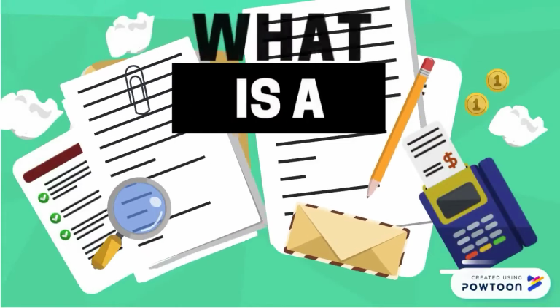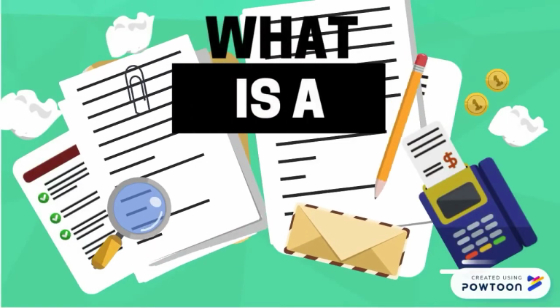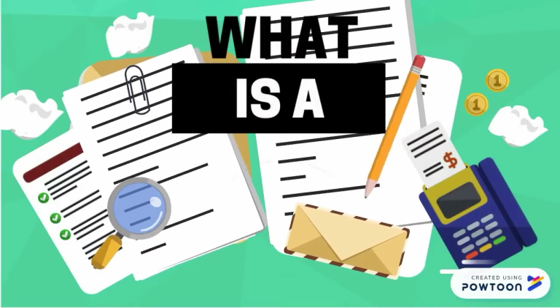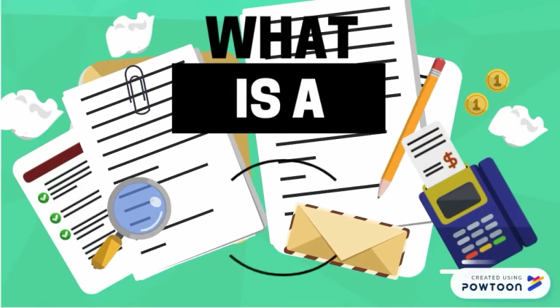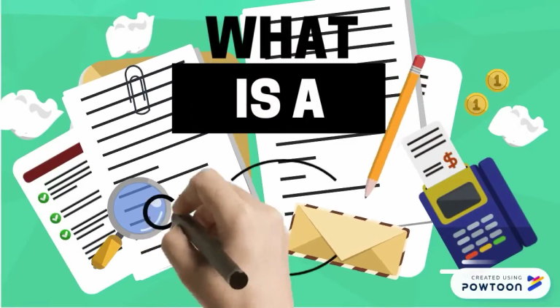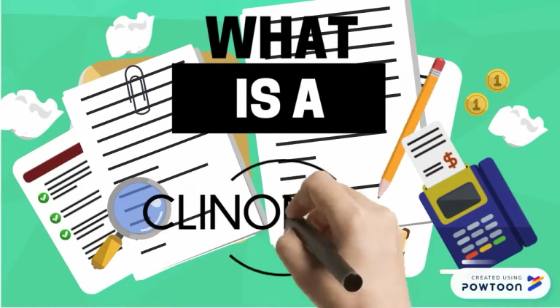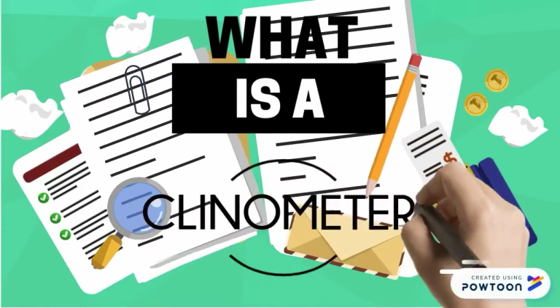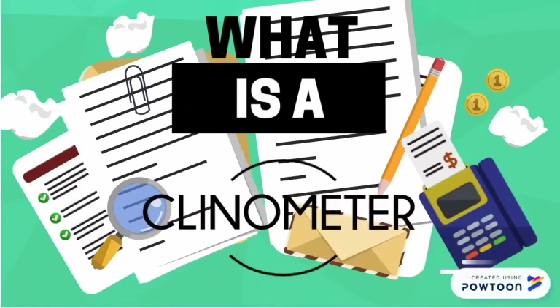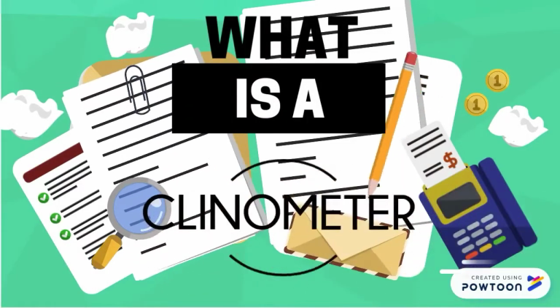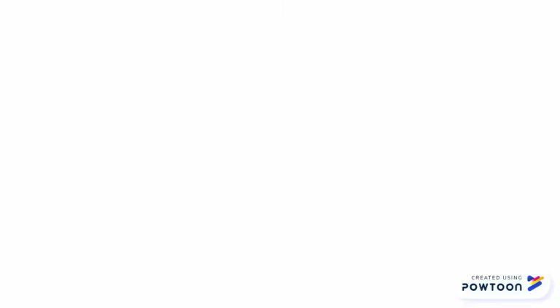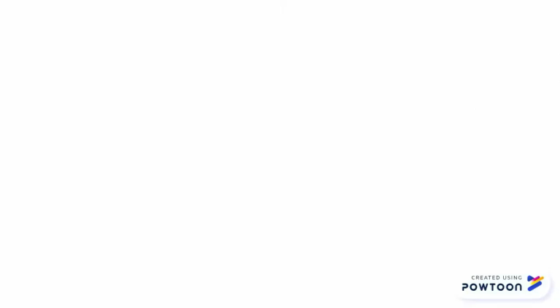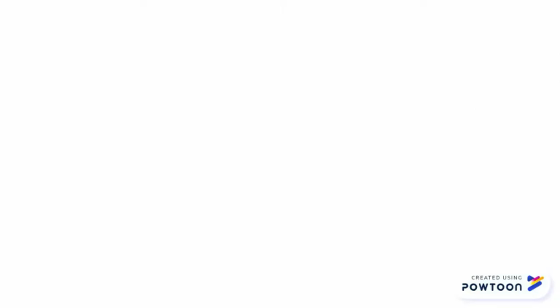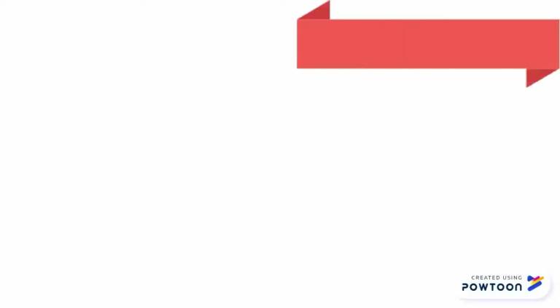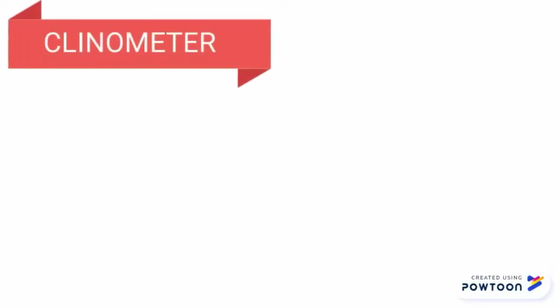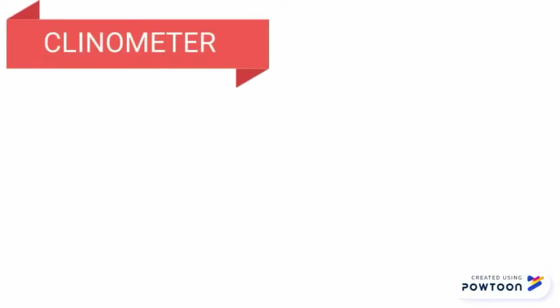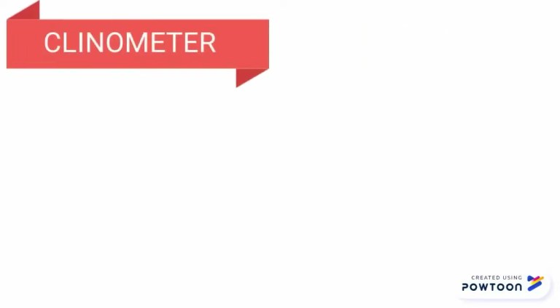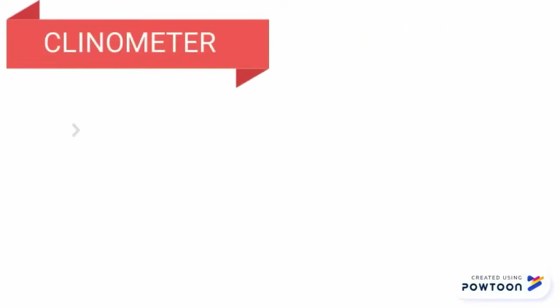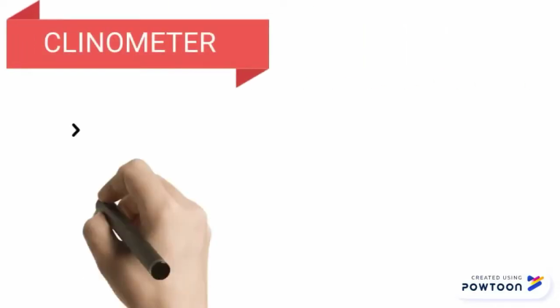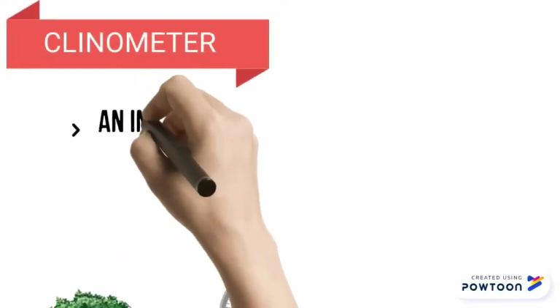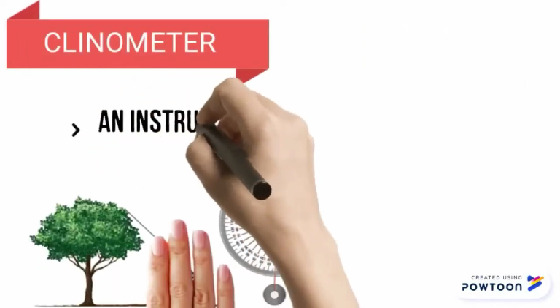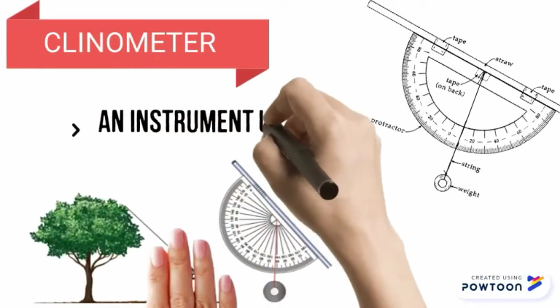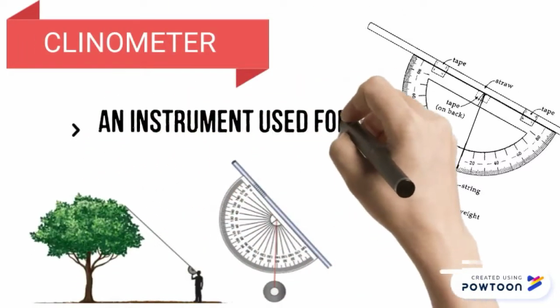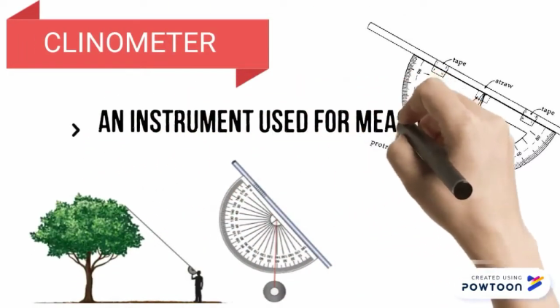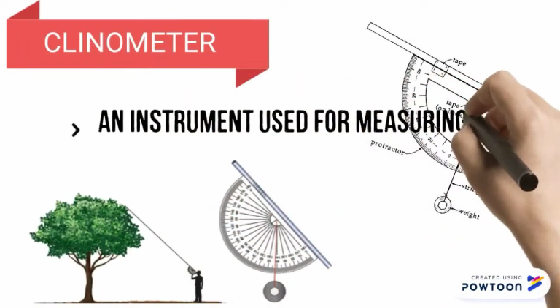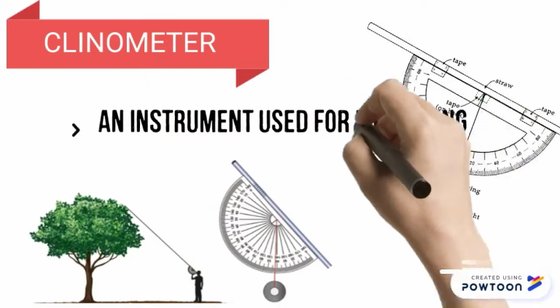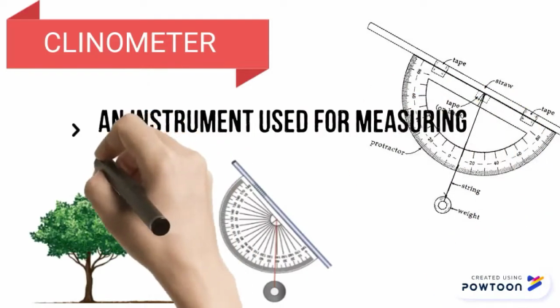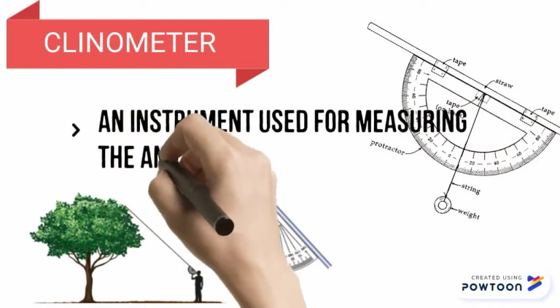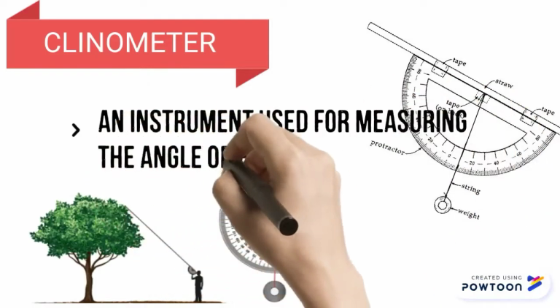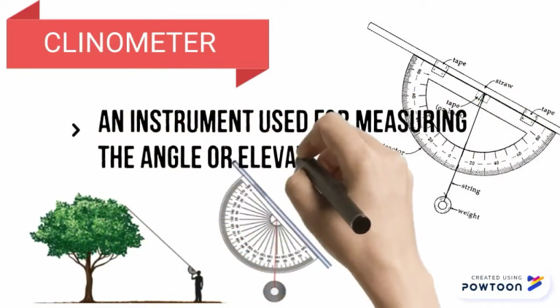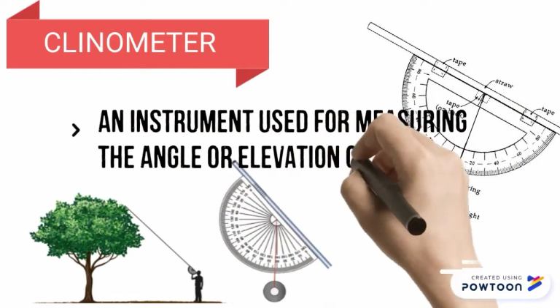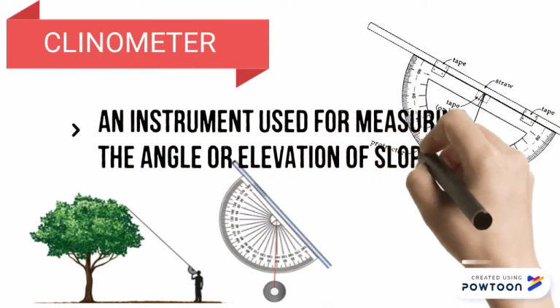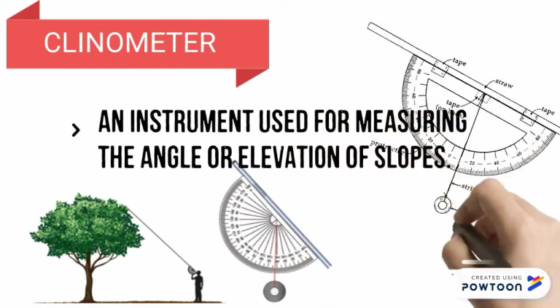What is a clinometer? A clinometer is an instrument used for measuring the angle of elevation of slopes.